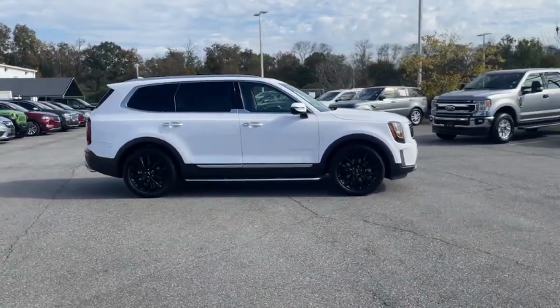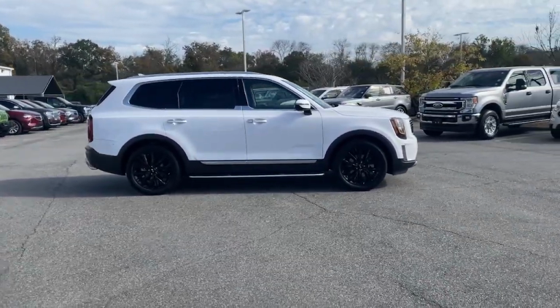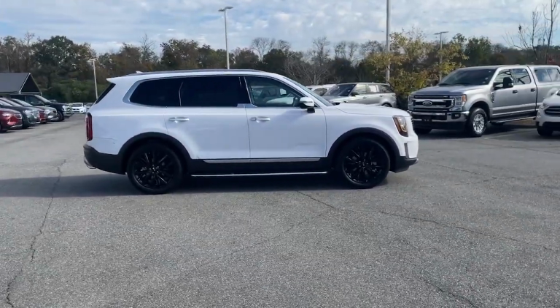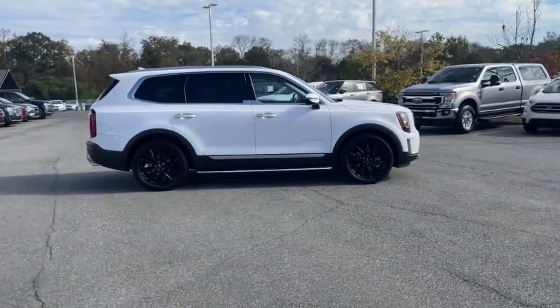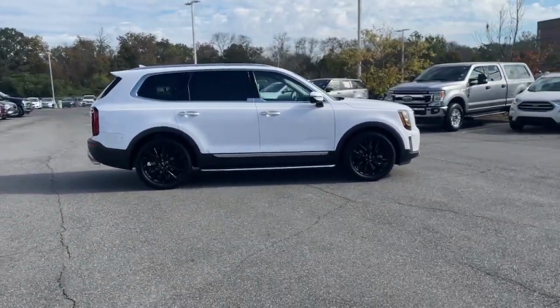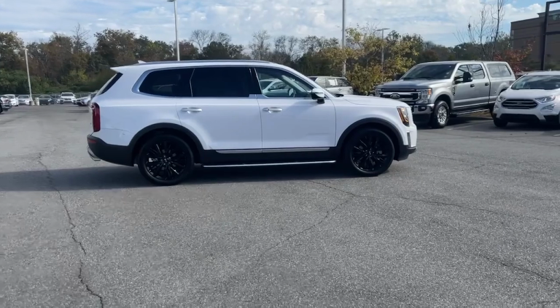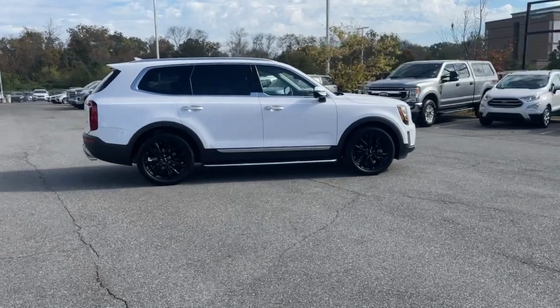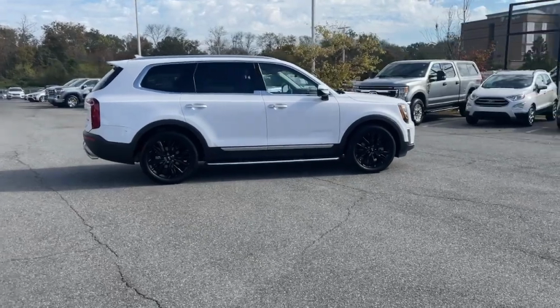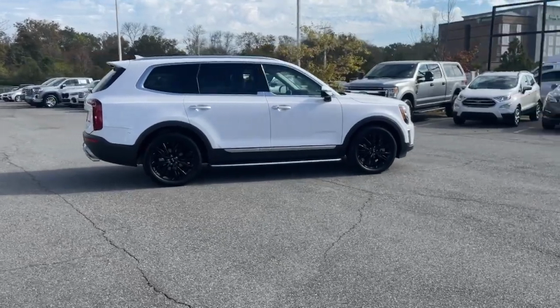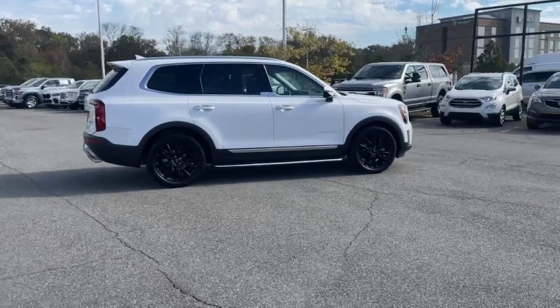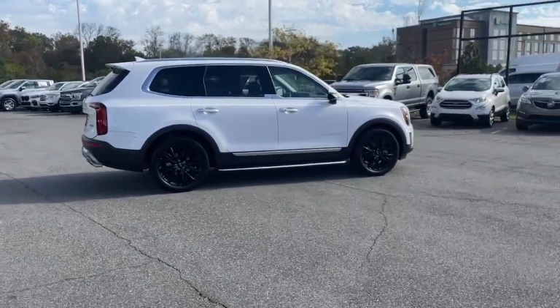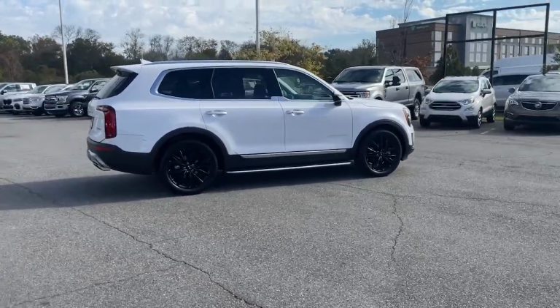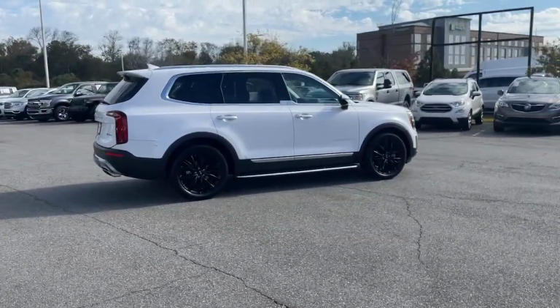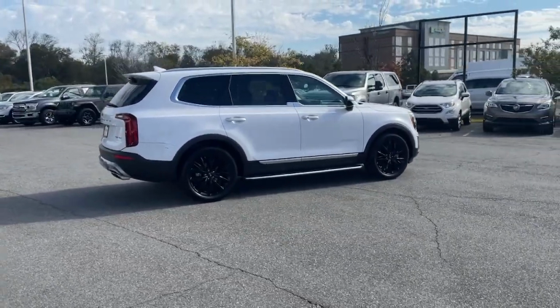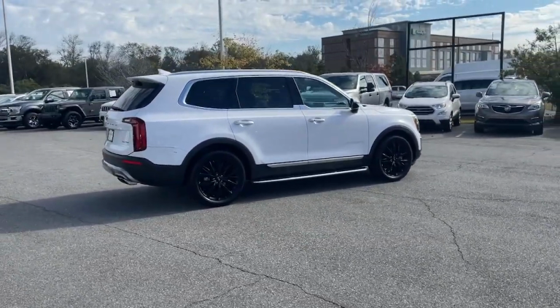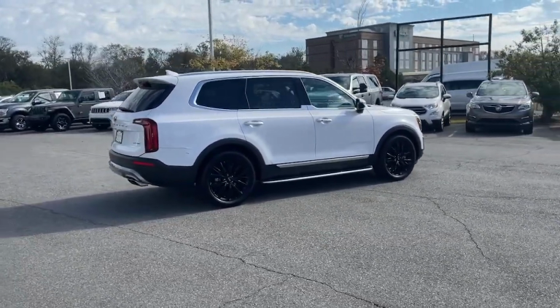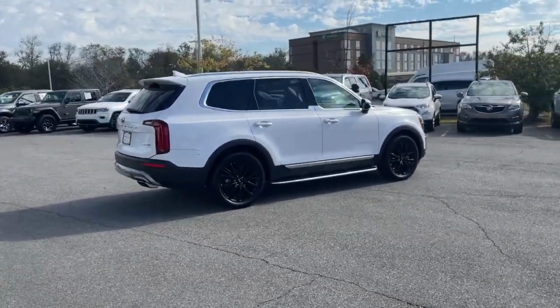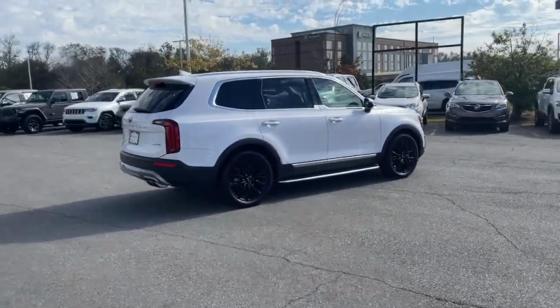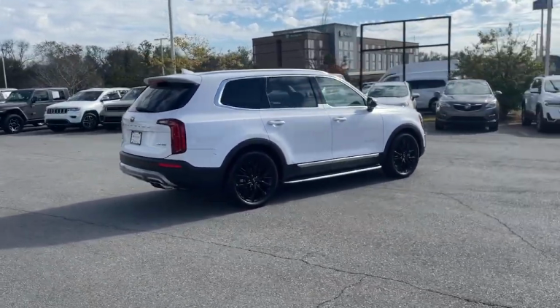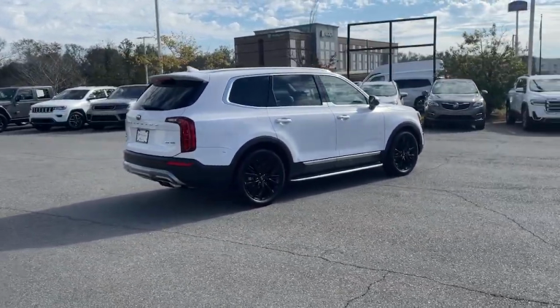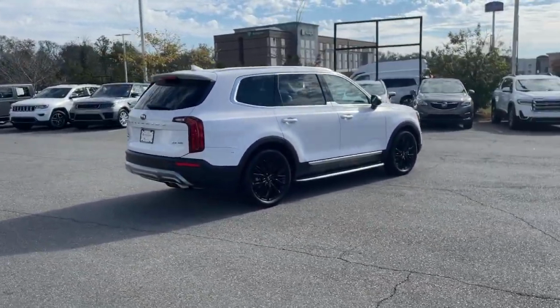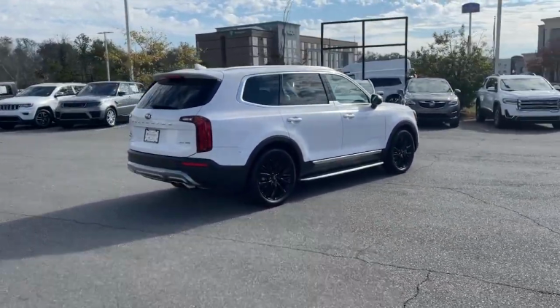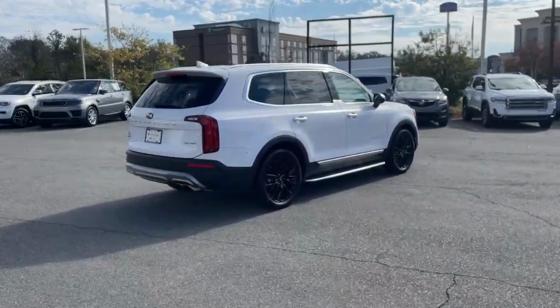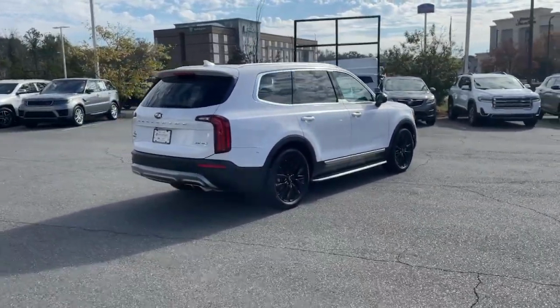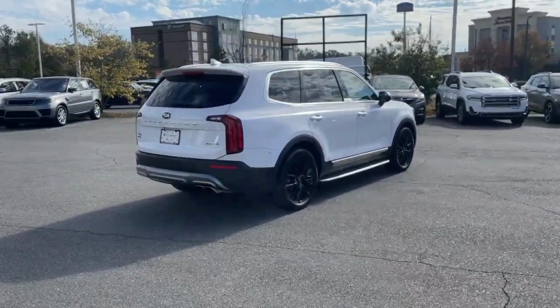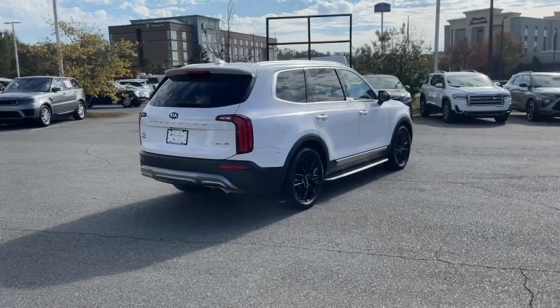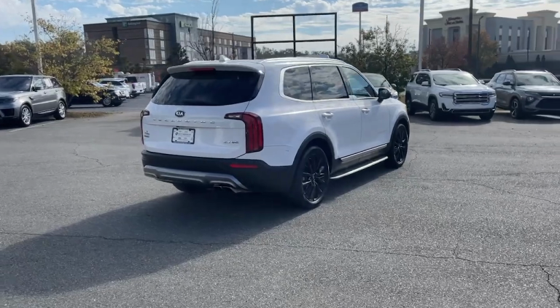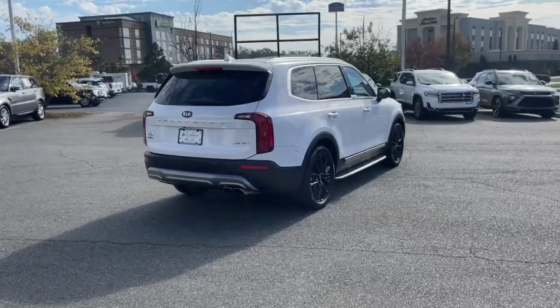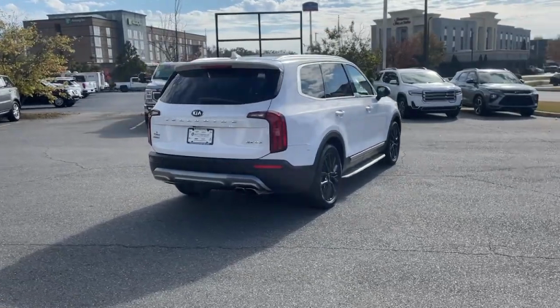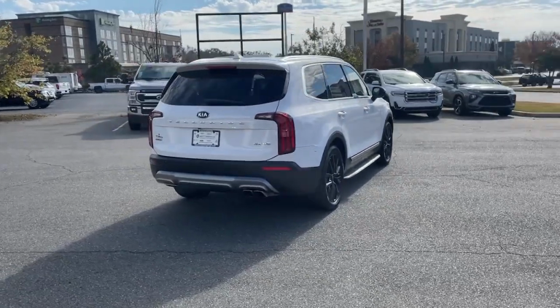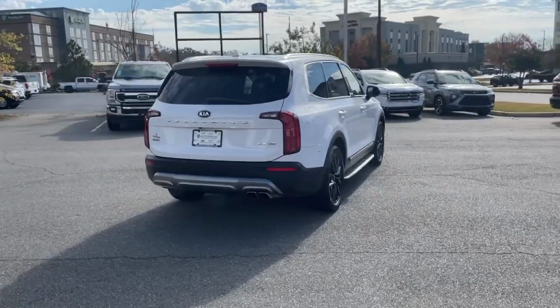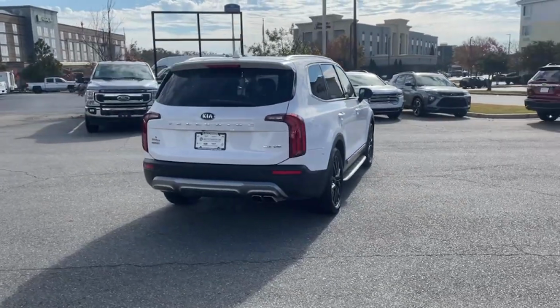This three-row SUV is designed to facilitate your off-road adventures with available all-wheel drive, significant ground clearance, and precise steering.